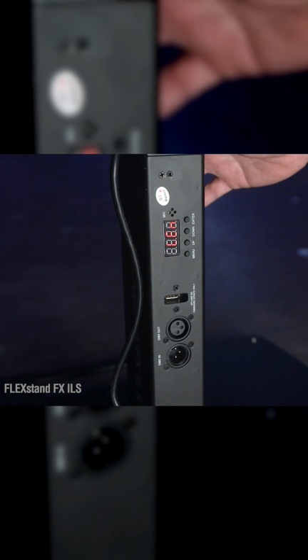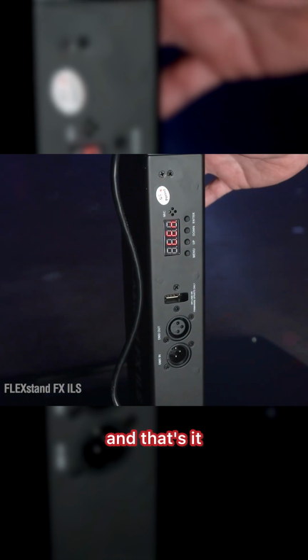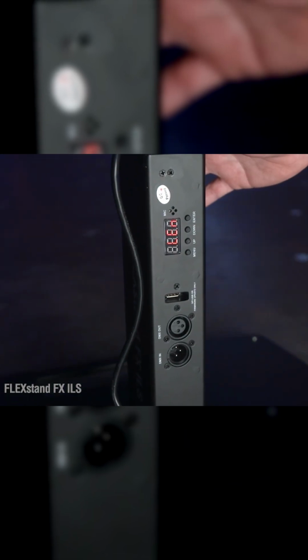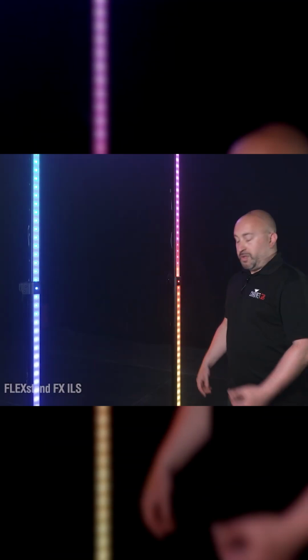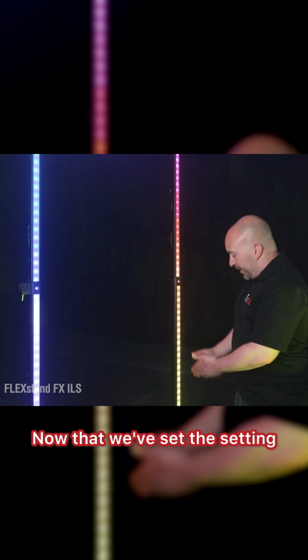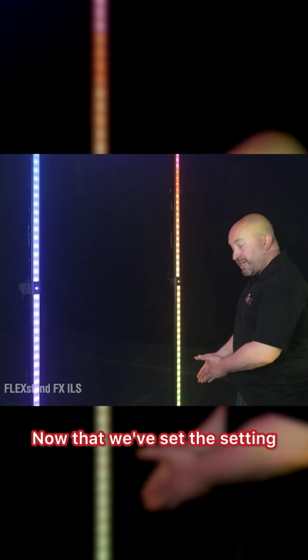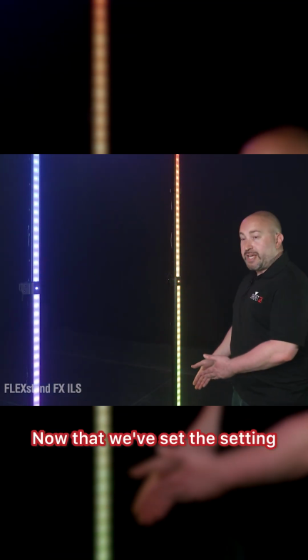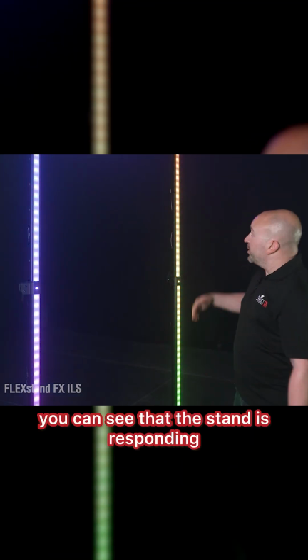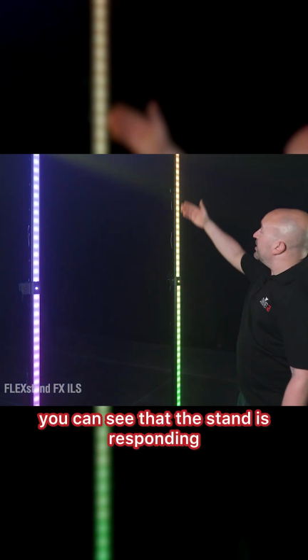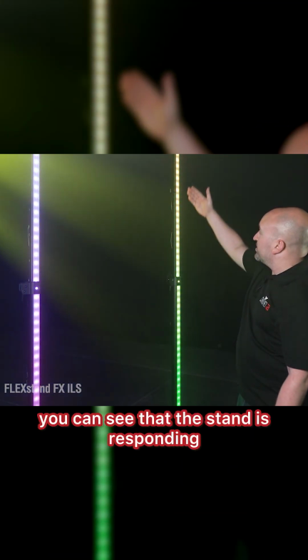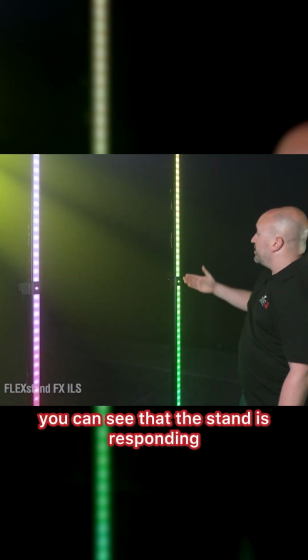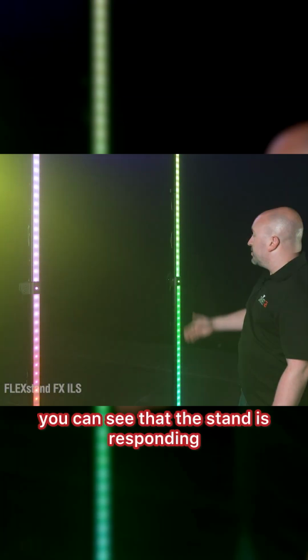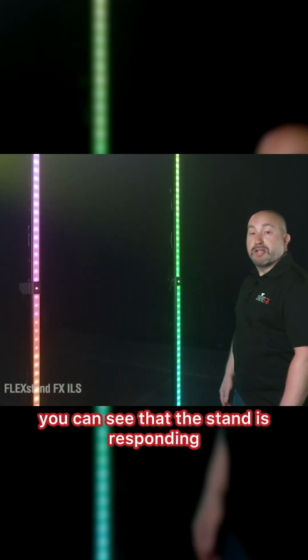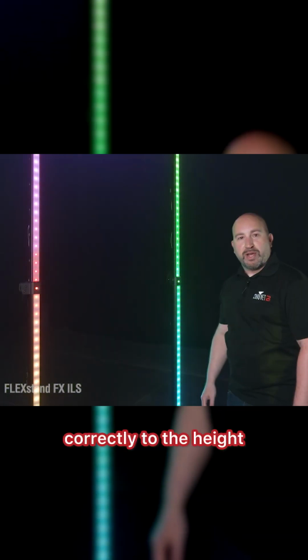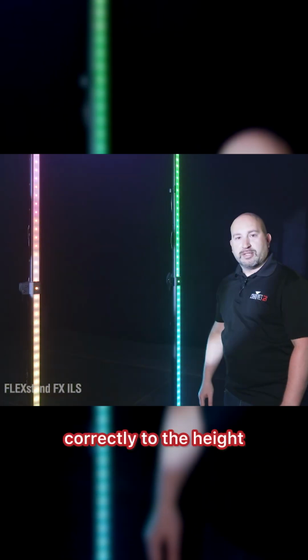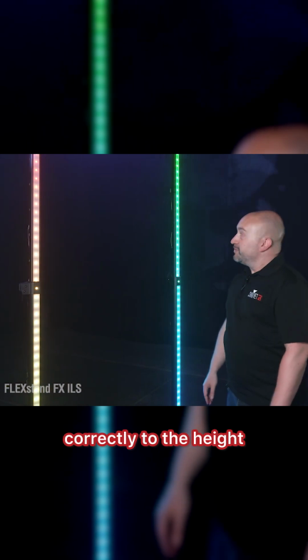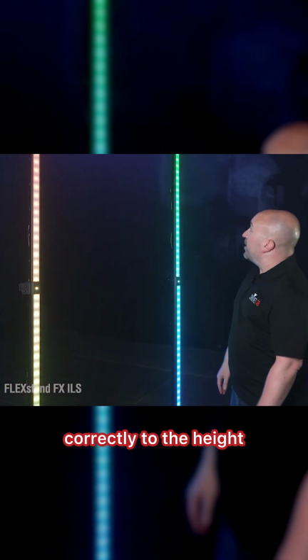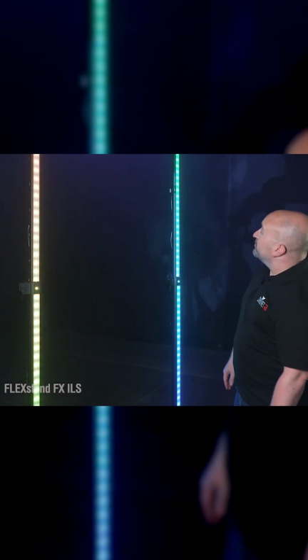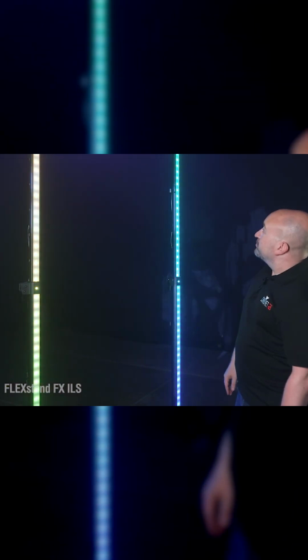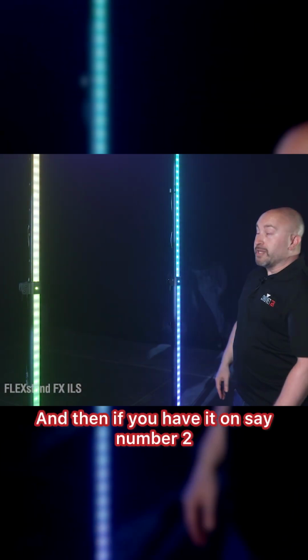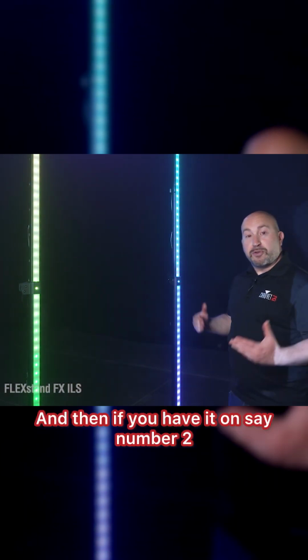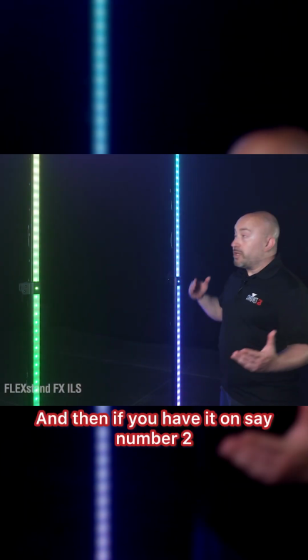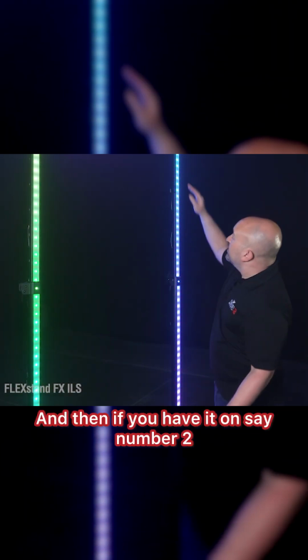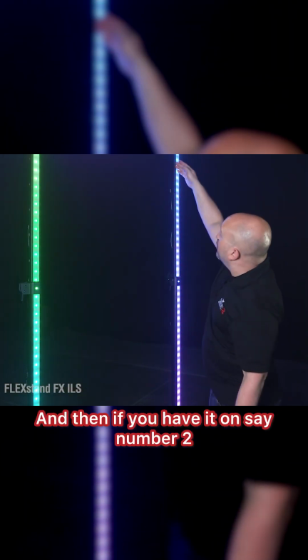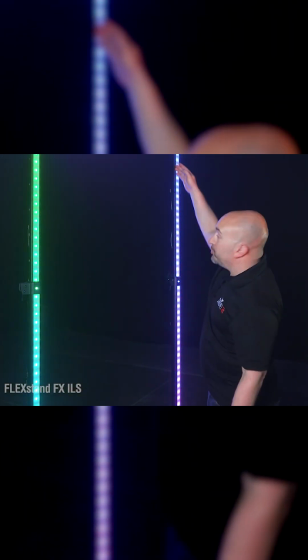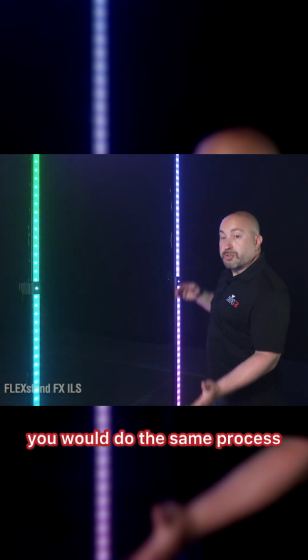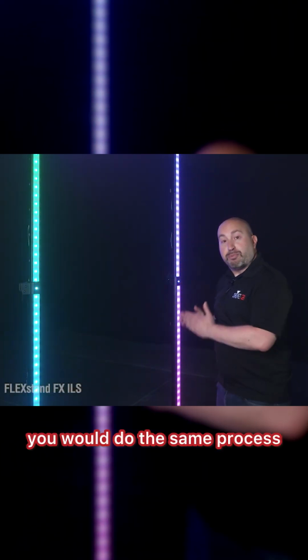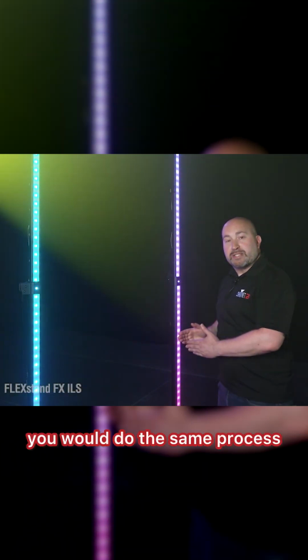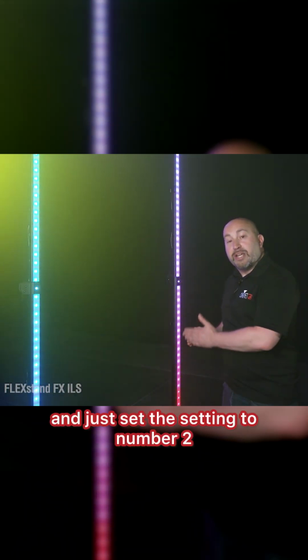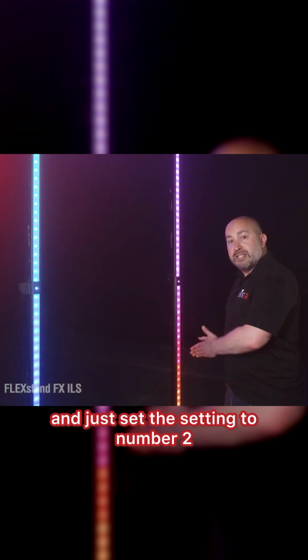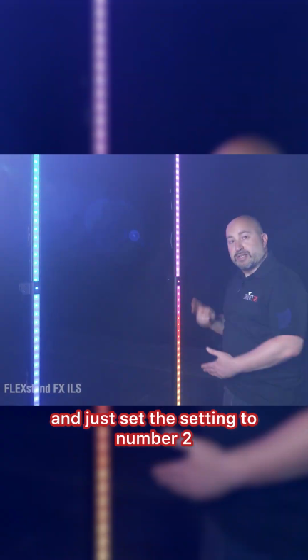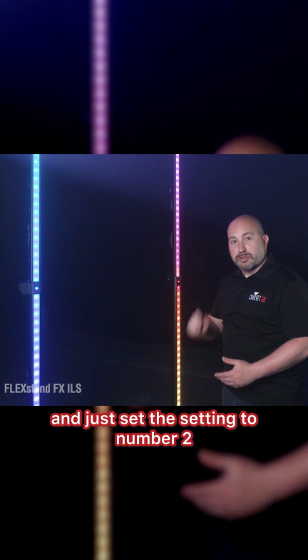And that's it. Now that we've set the setting, you can see that the stand is responding correctly to the height. And then if you have it on, say, number 2, you would do the same process and just set the setting to number 2.